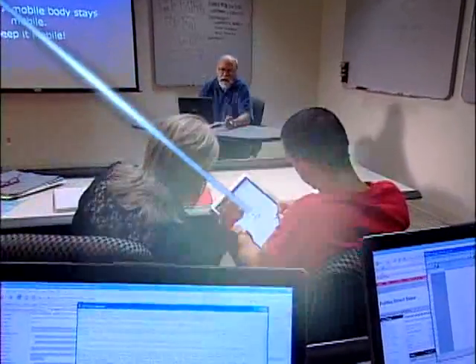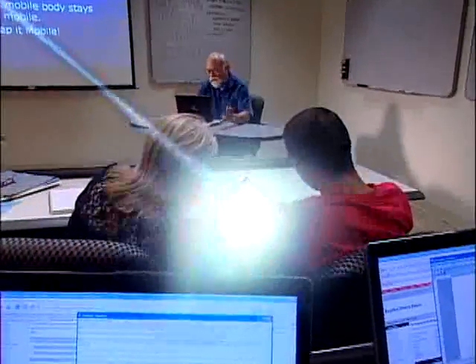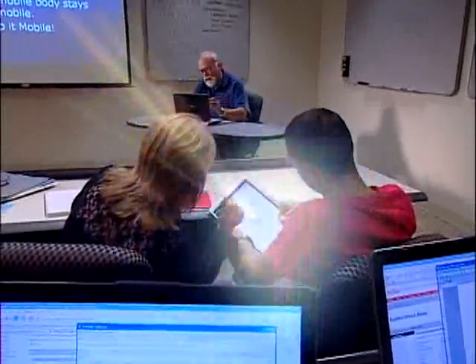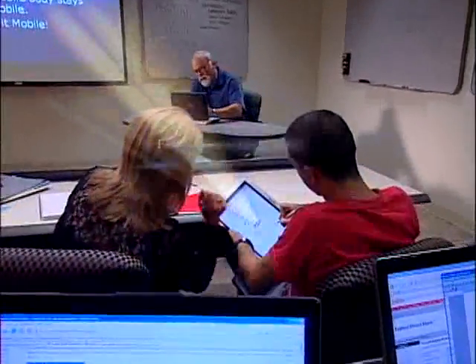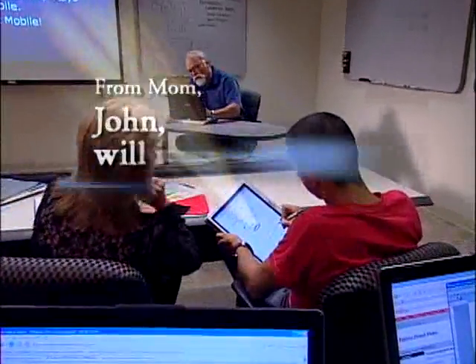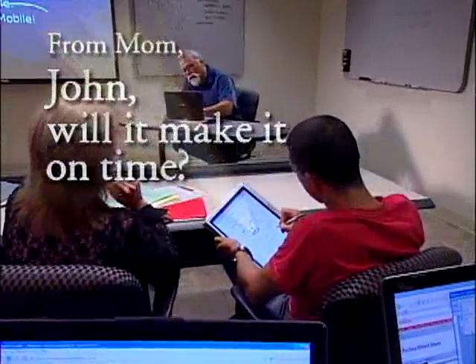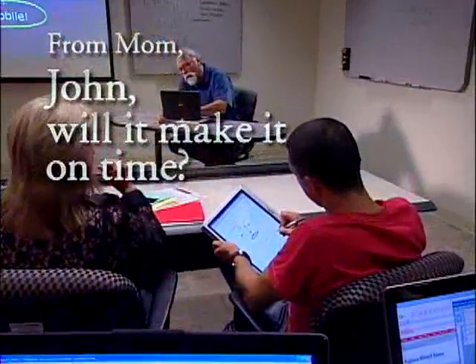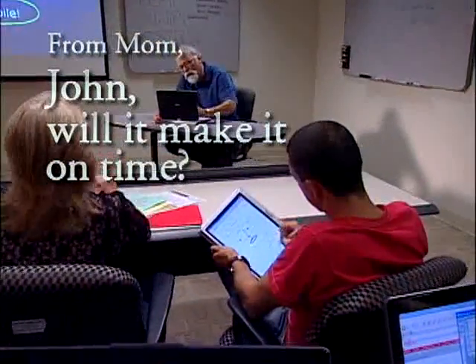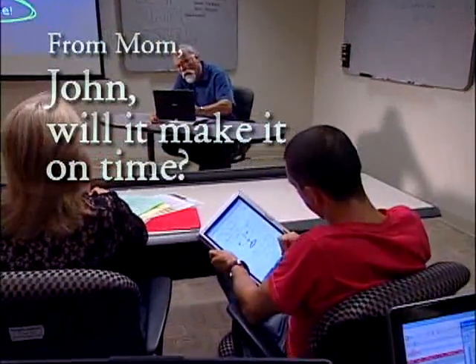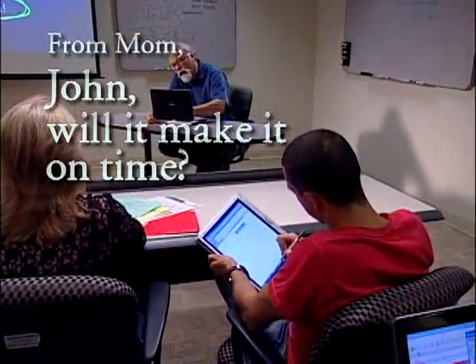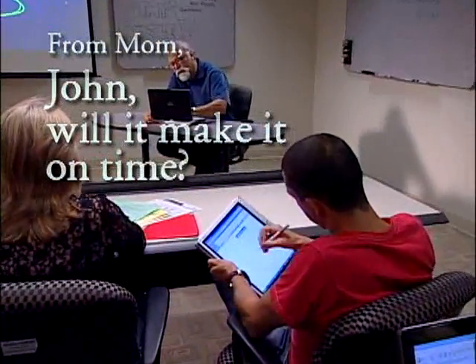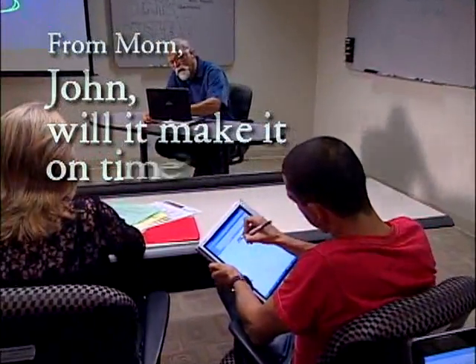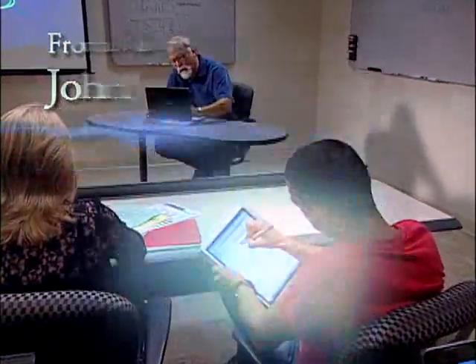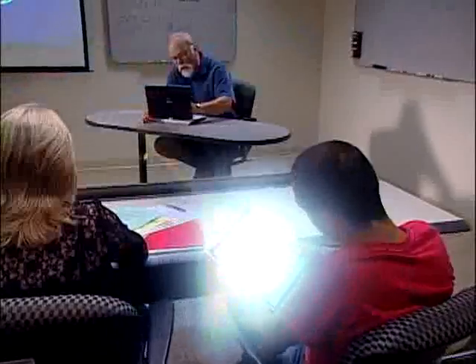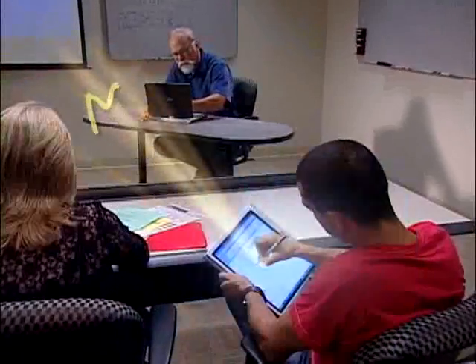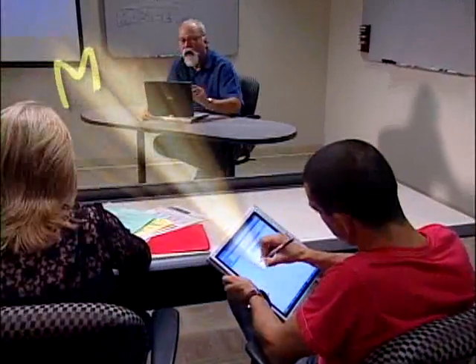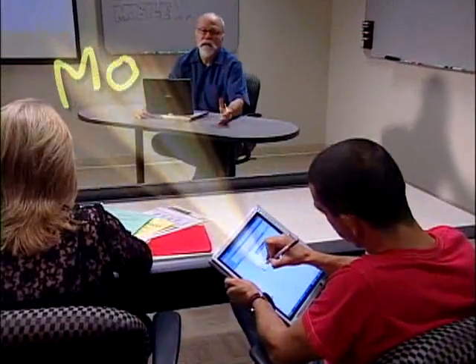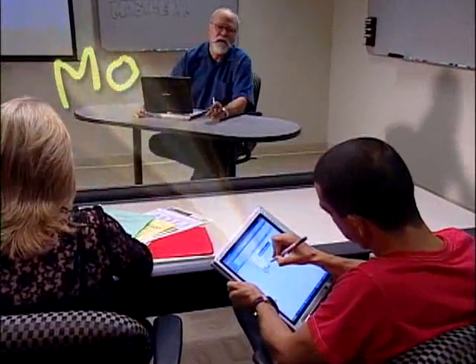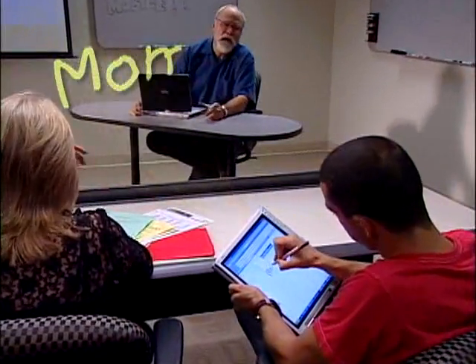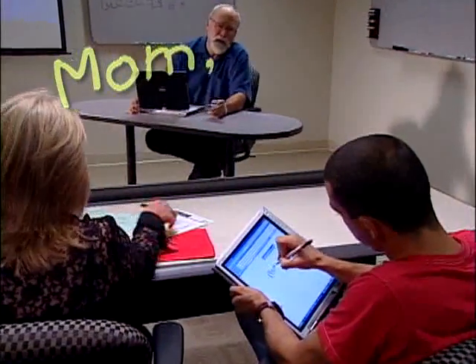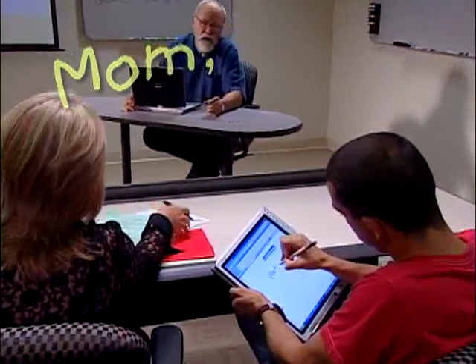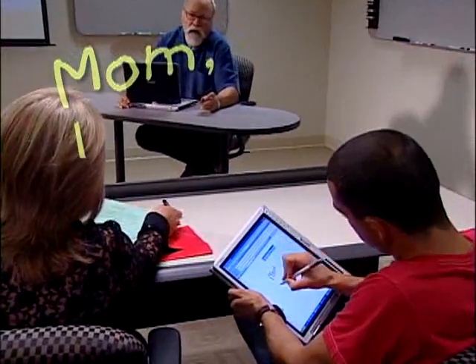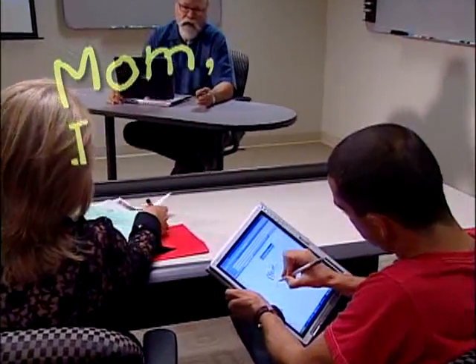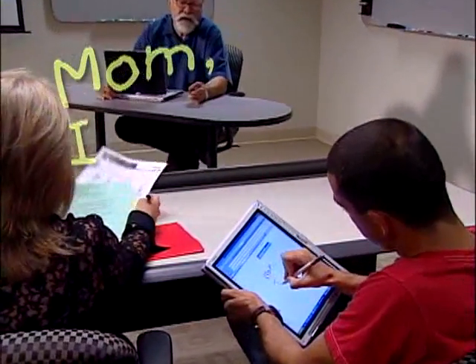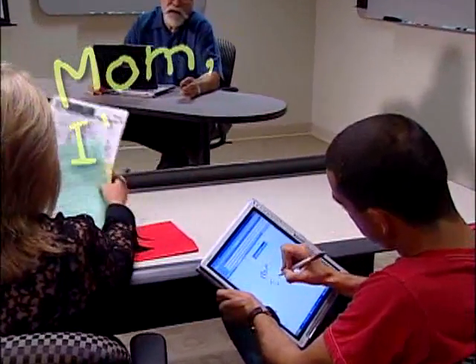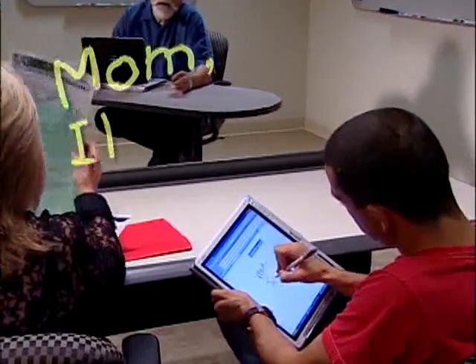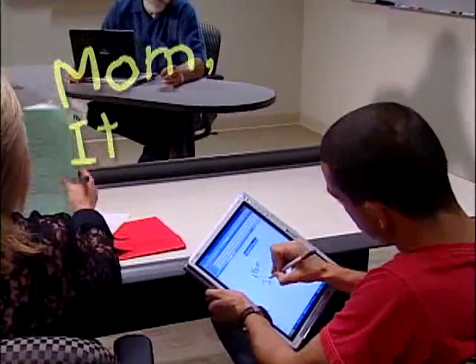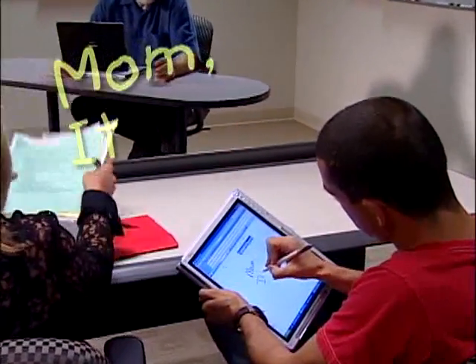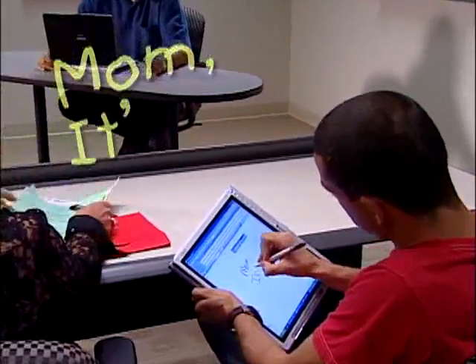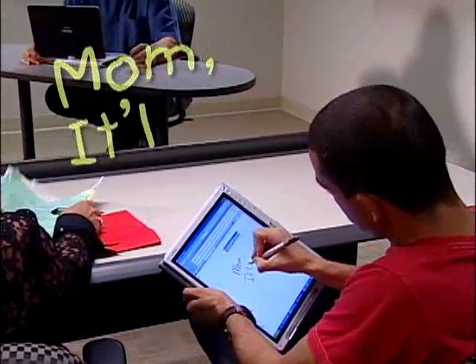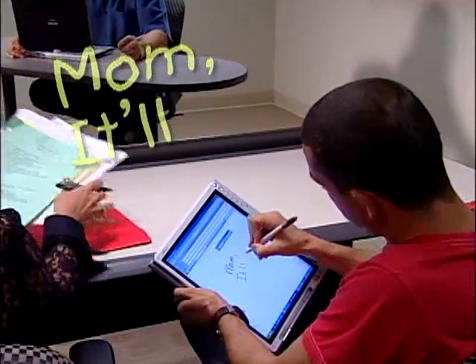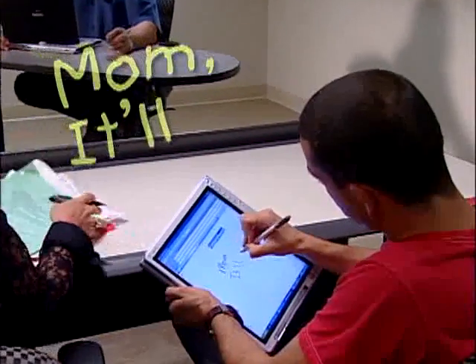Flexibility is key, and the Fujitsu Lifebook T4000, running Microsoft Windows XP Tablet PC Edition, lets you type it, write it, and most importantly, share it.